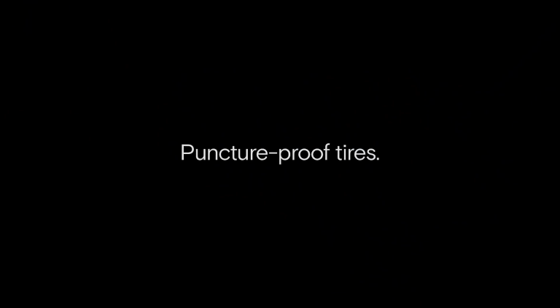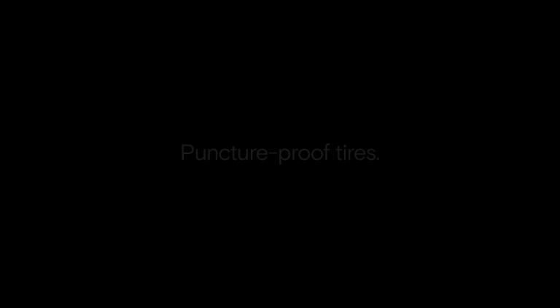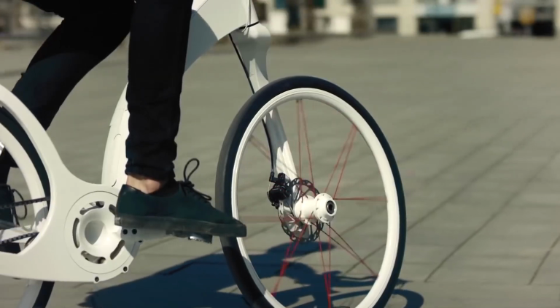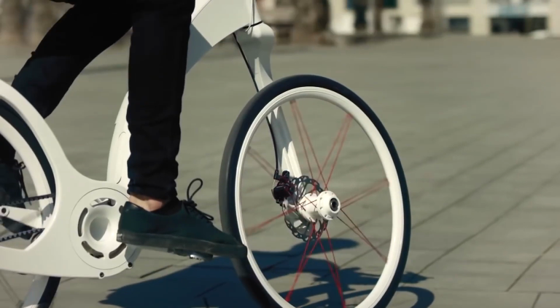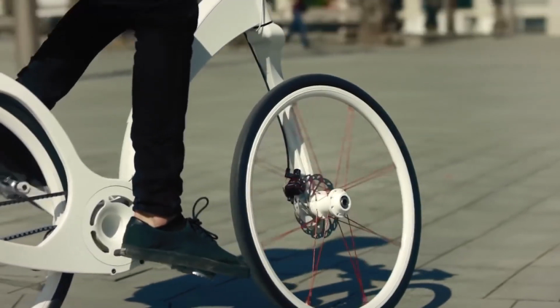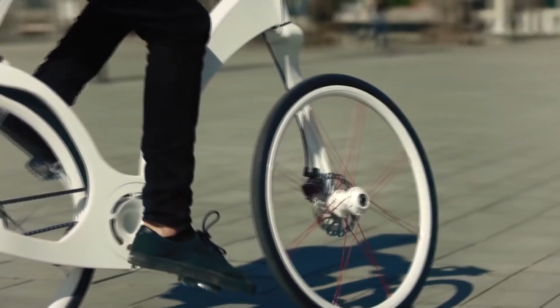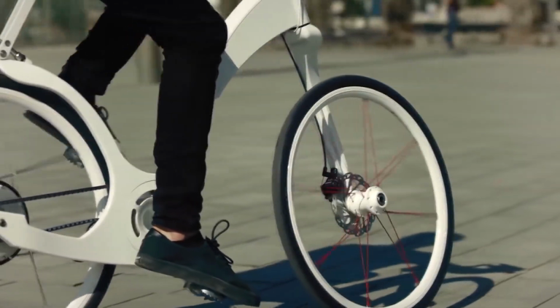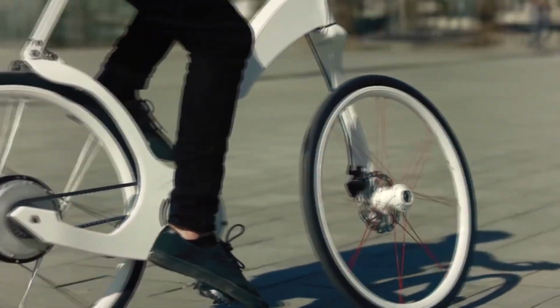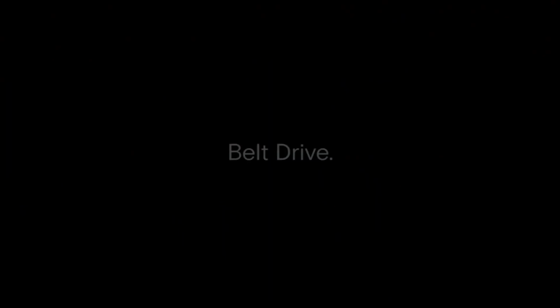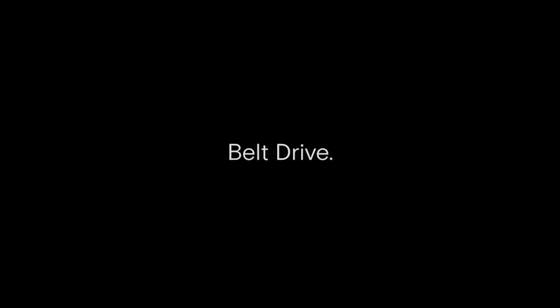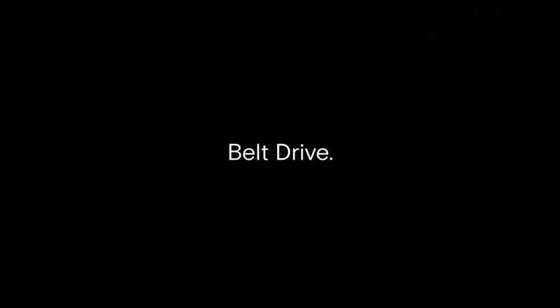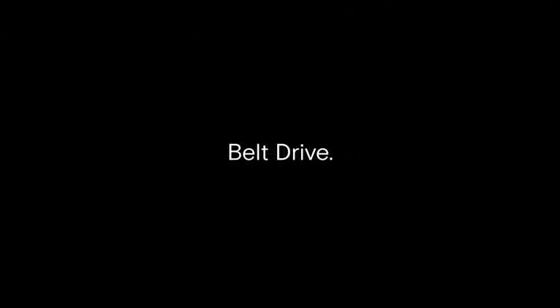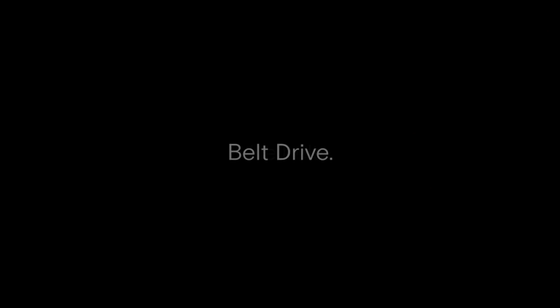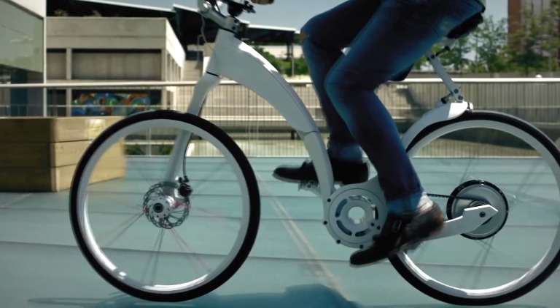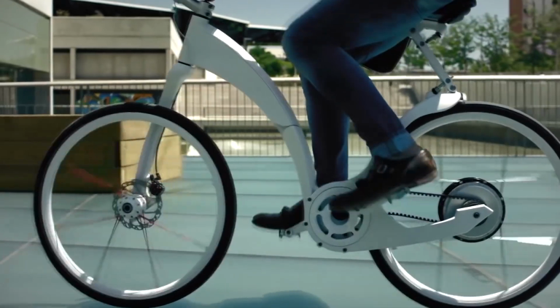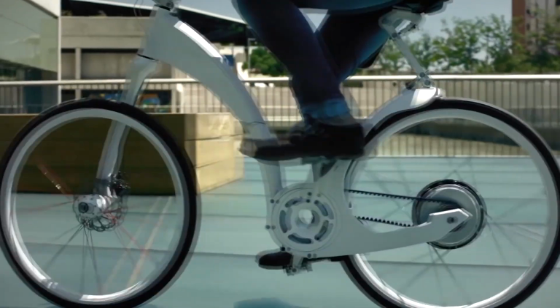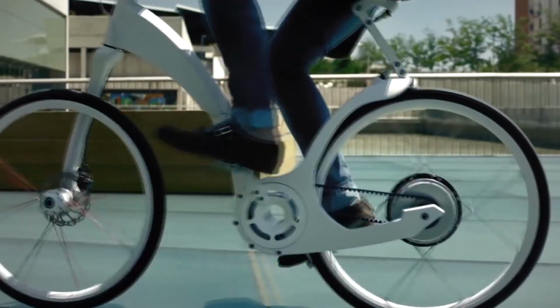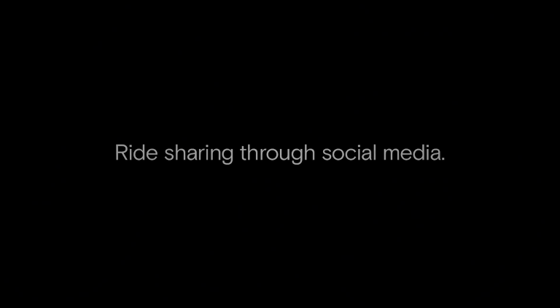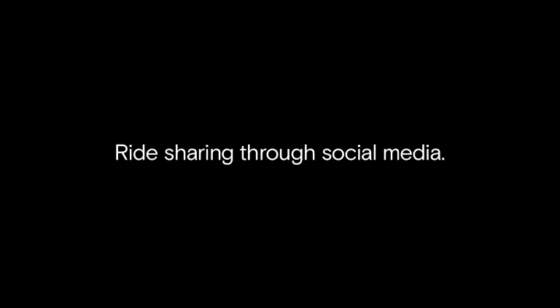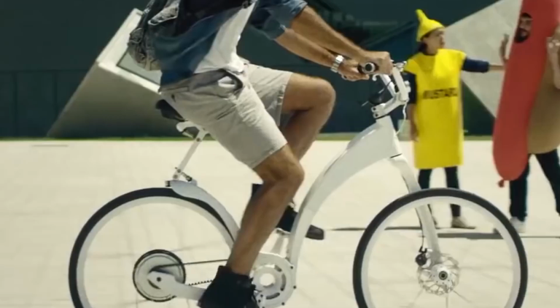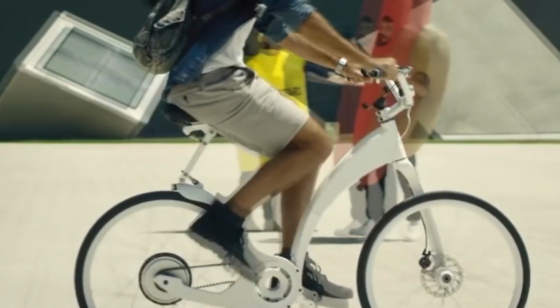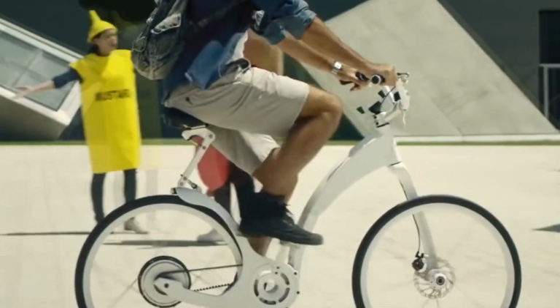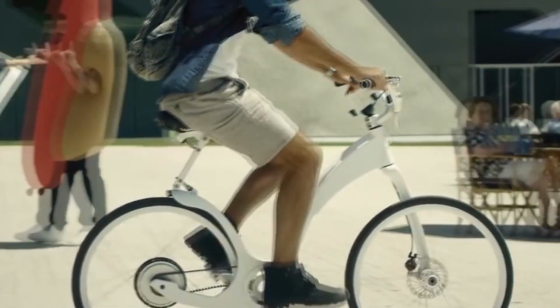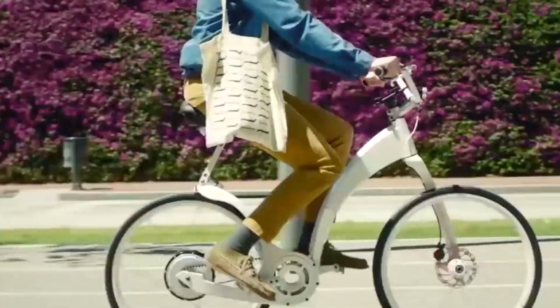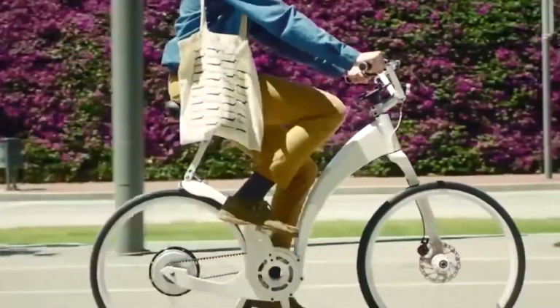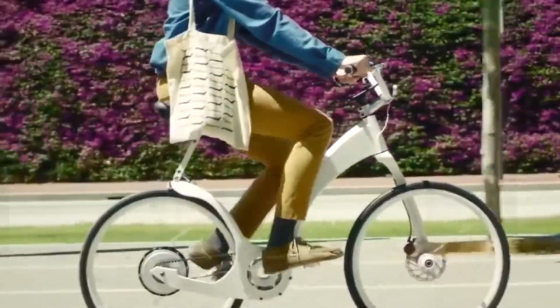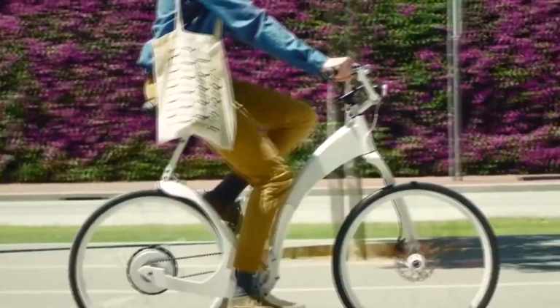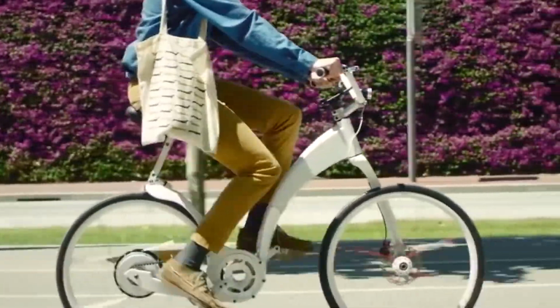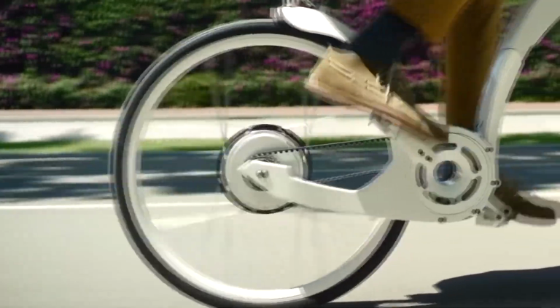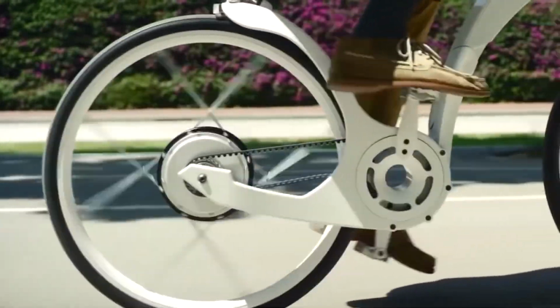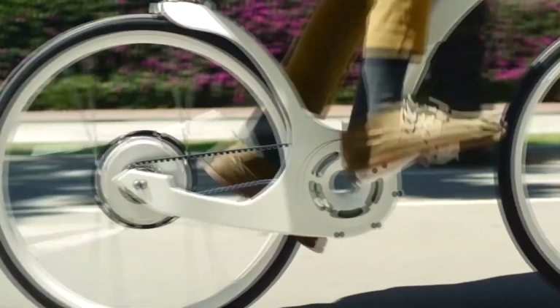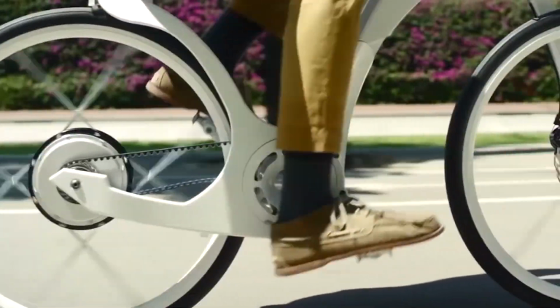GeeFly Bike operates in three modes: electric, fully pedal, and hybrid cycle. The bike has 26-inch flat-spoke wheels with an unusual layout and solid puncture-resistant rubber tires. In the saddle, a shock absorption system is integrated for driving on rough roads.